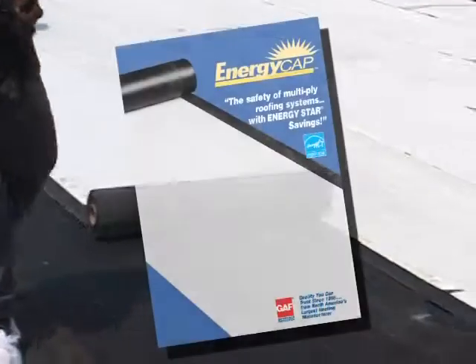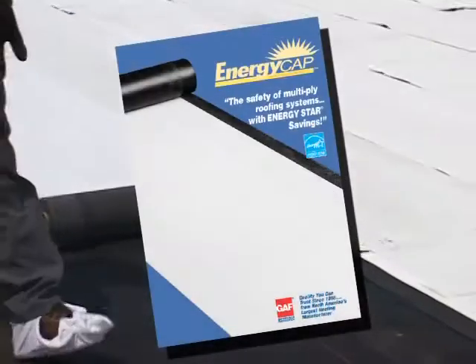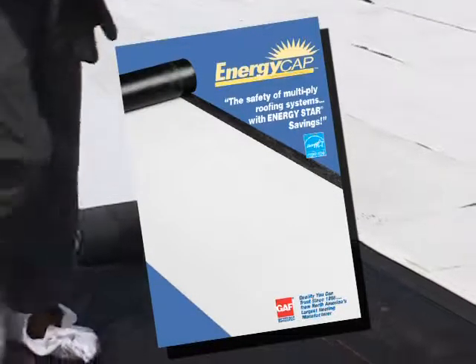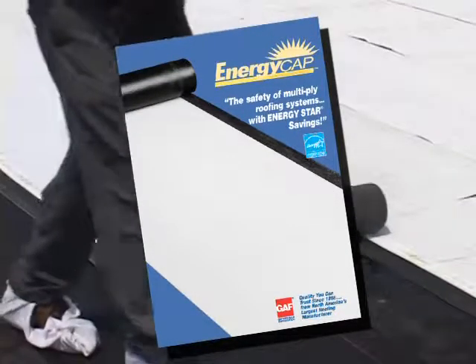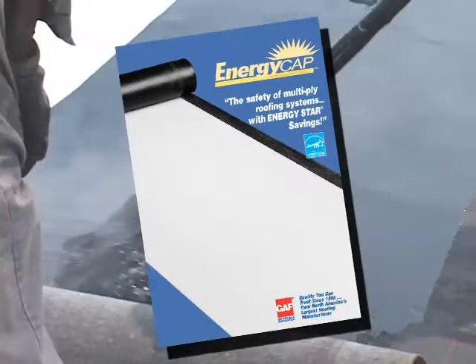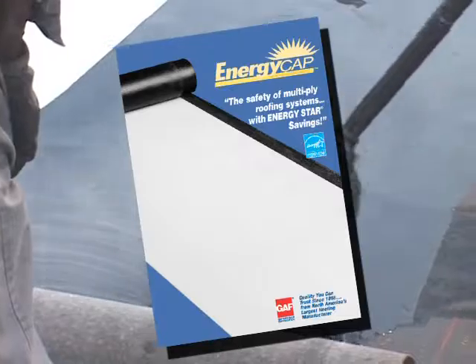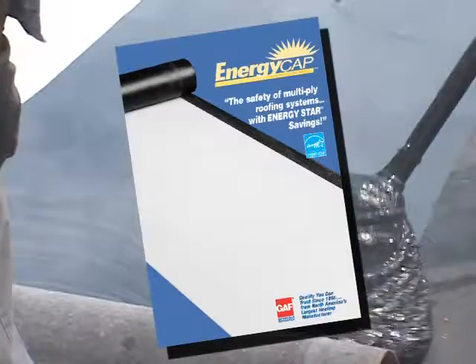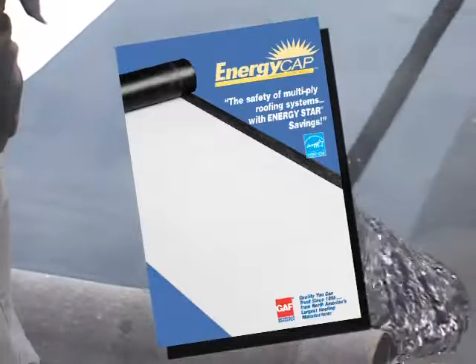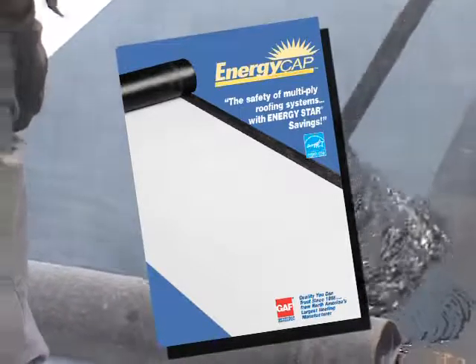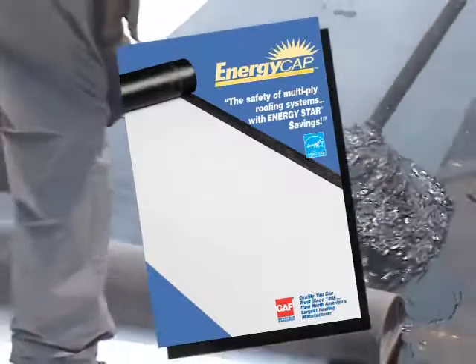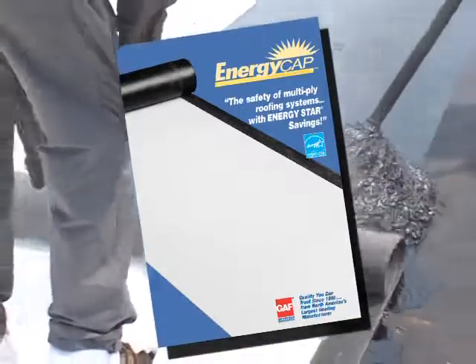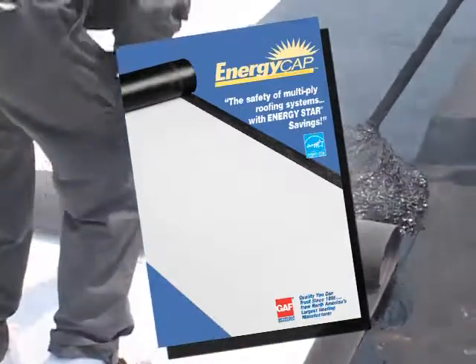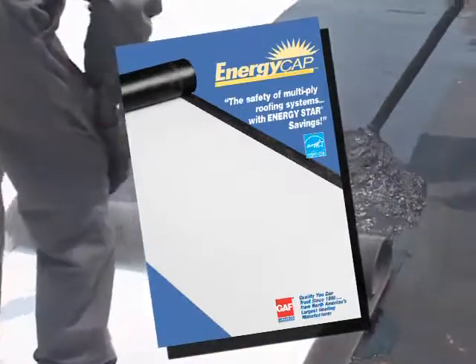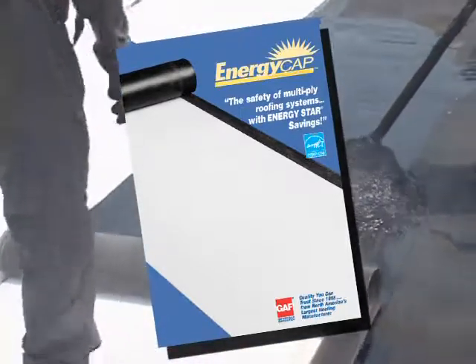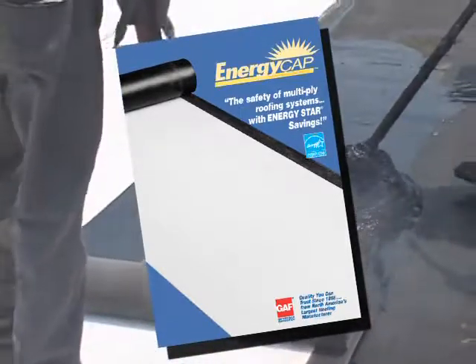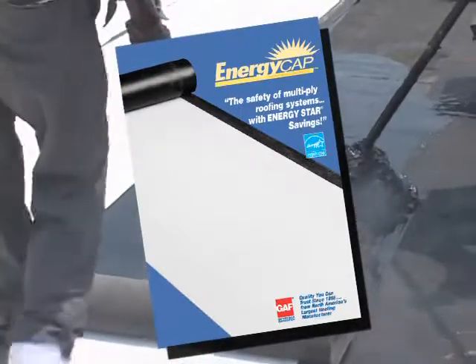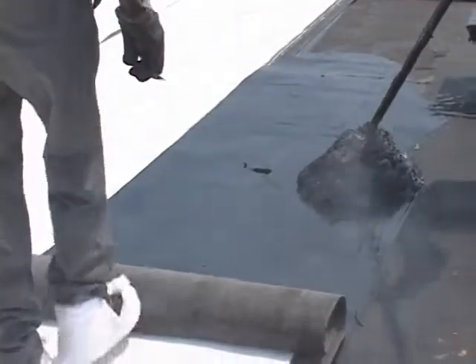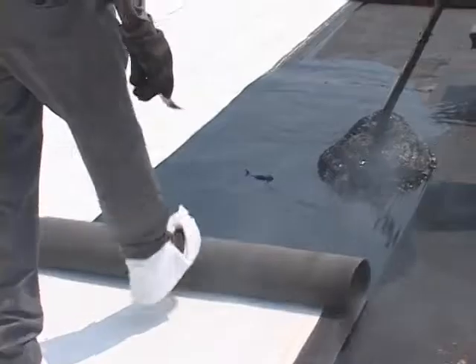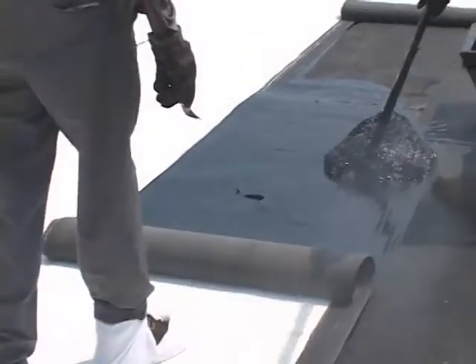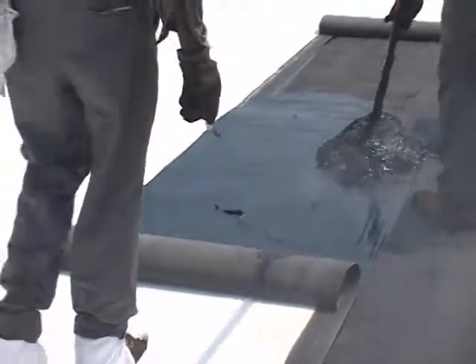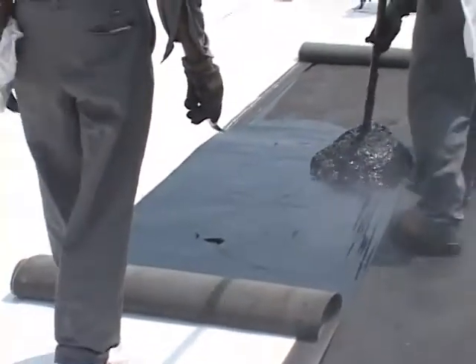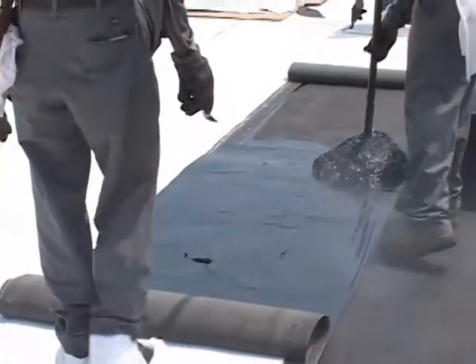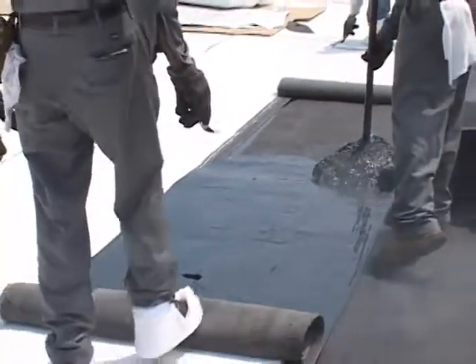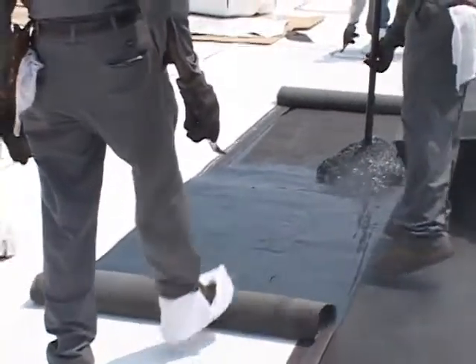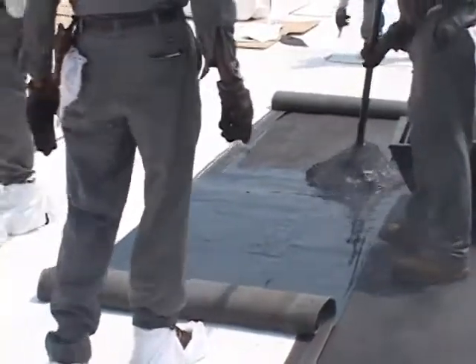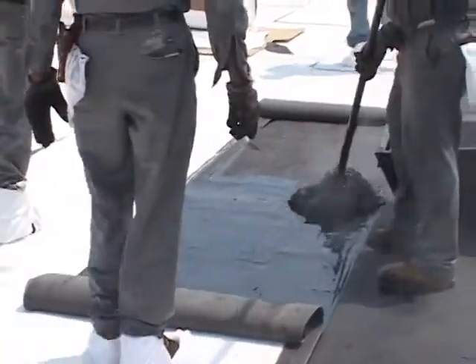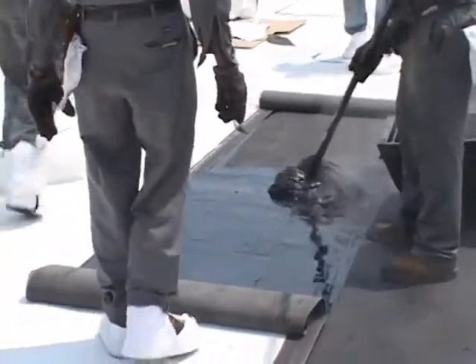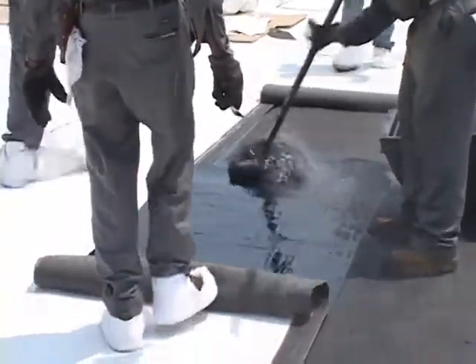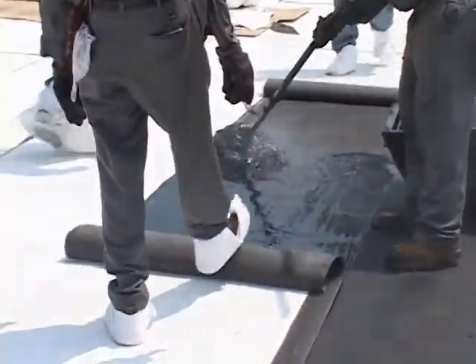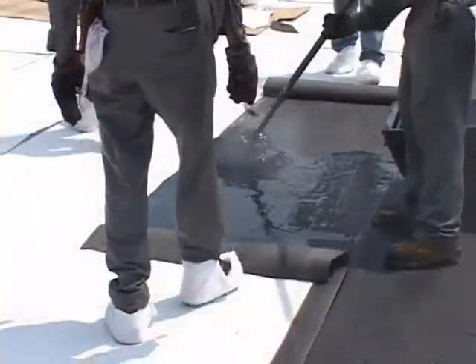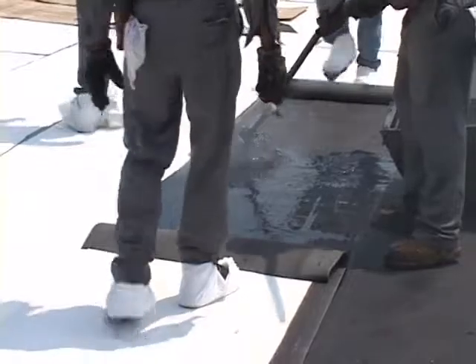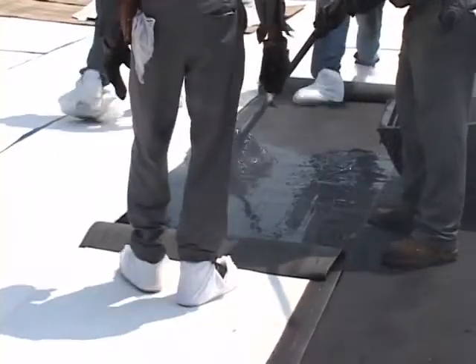Contractors like EnergyCap because MB and BUR are both technologies that roofing crews understand, which means that no retraining is required to put down an EnergyCap roof that meets the latest energy-saving specs.